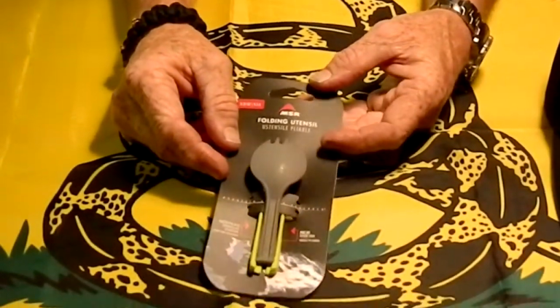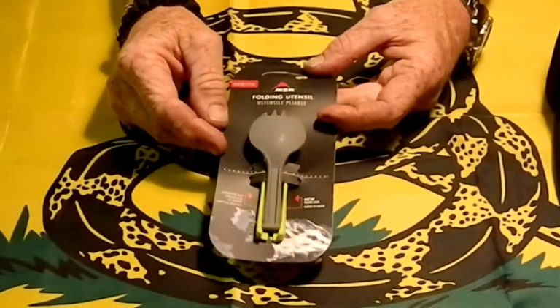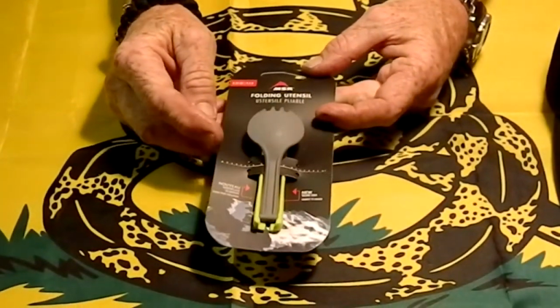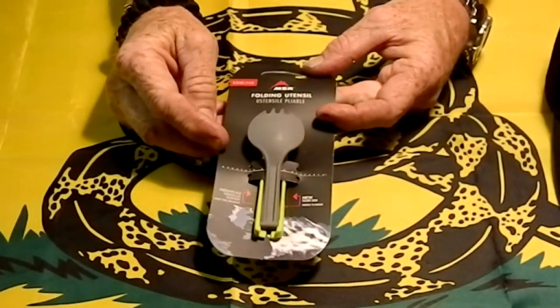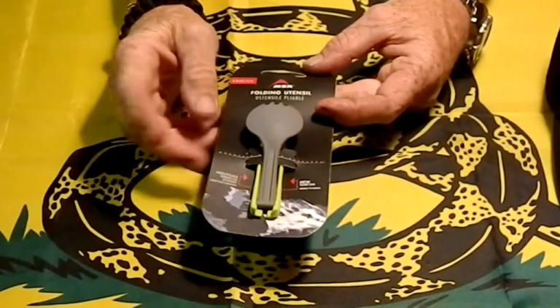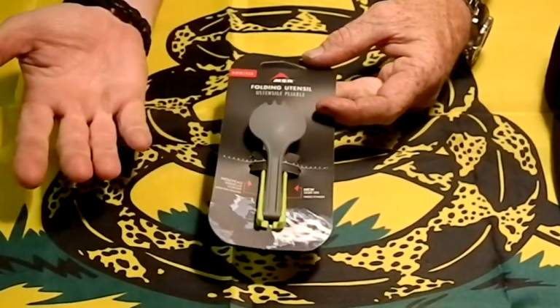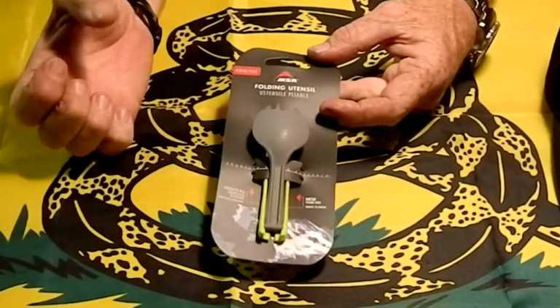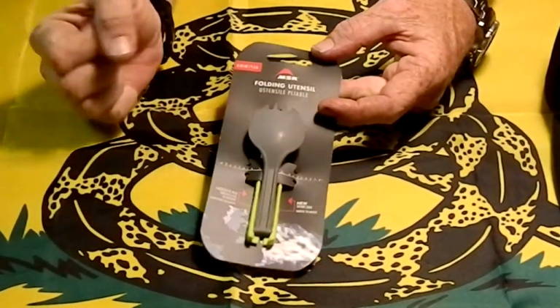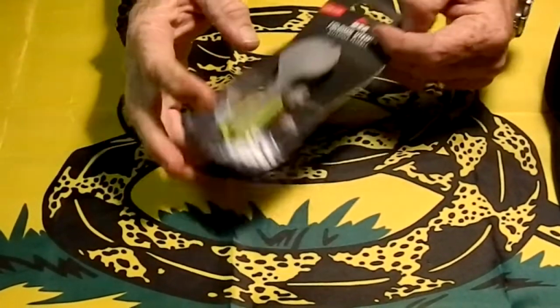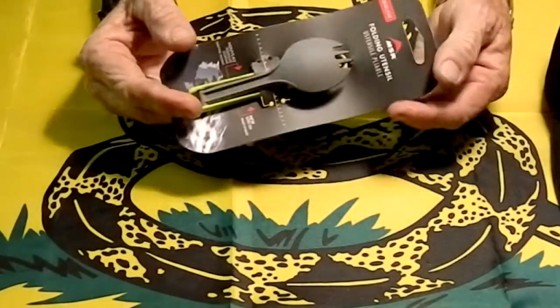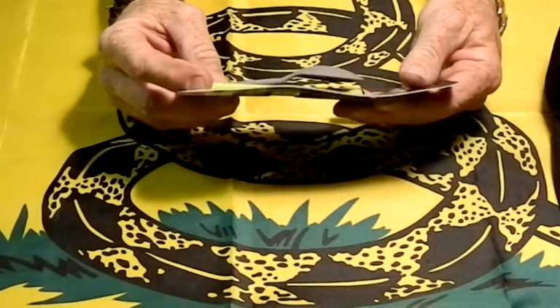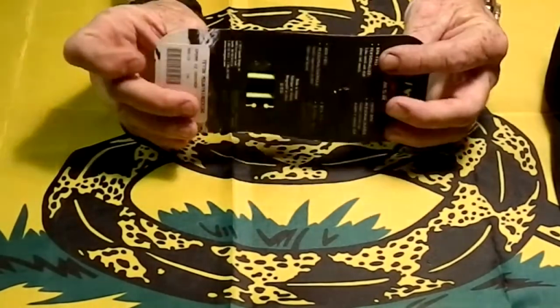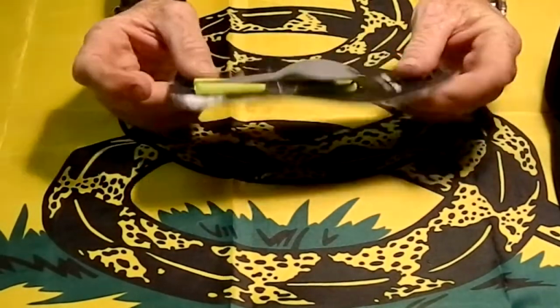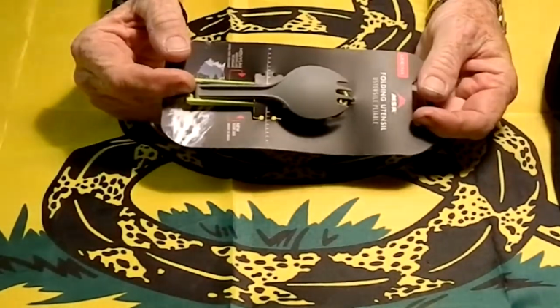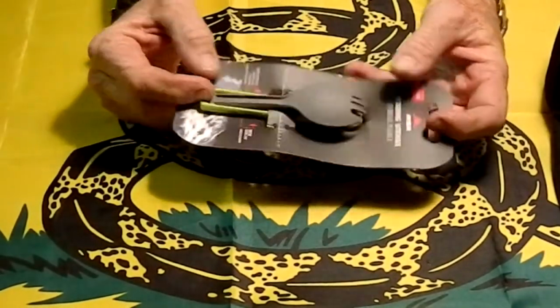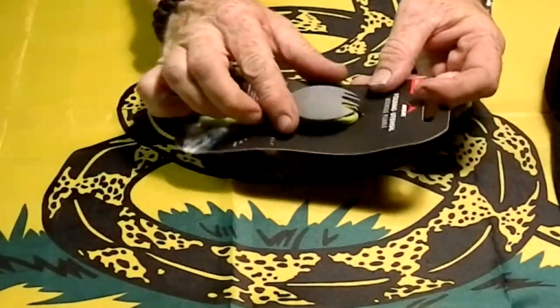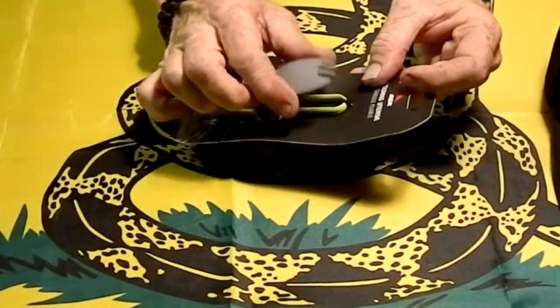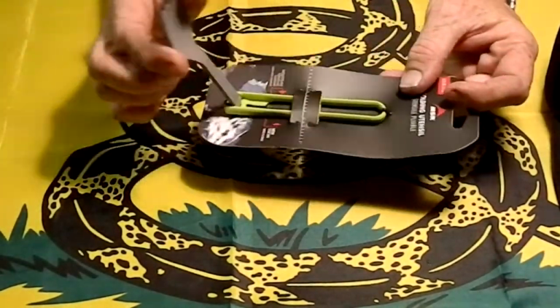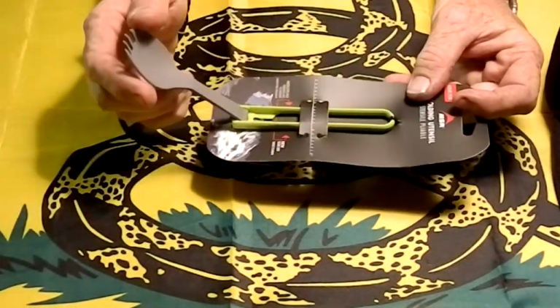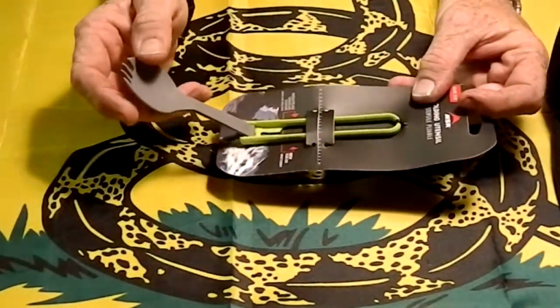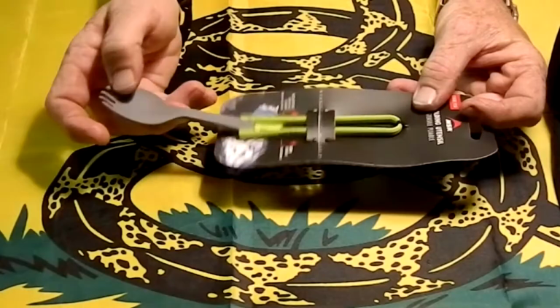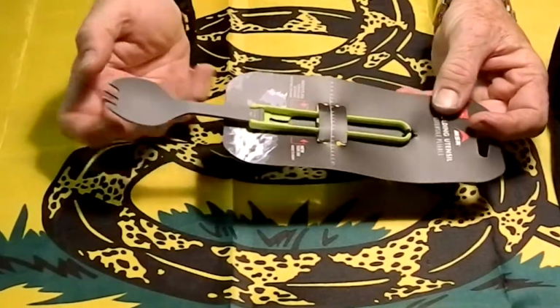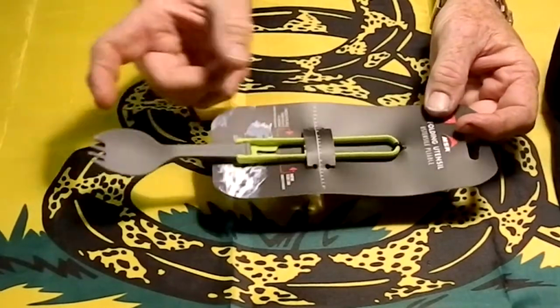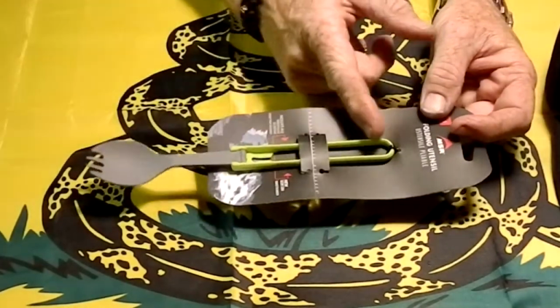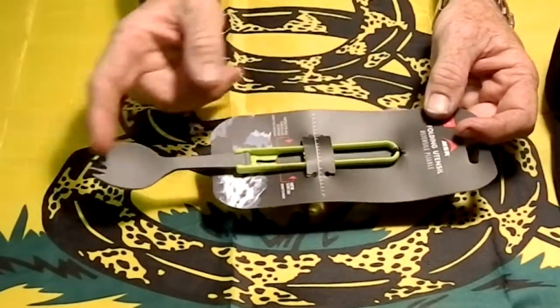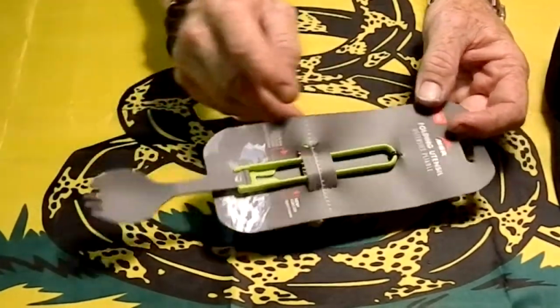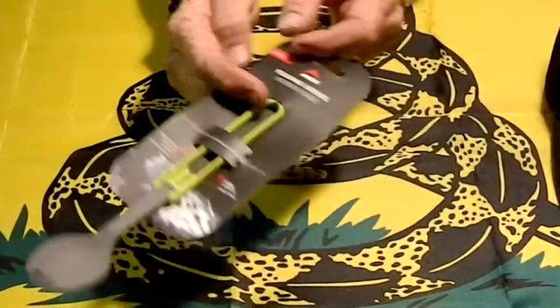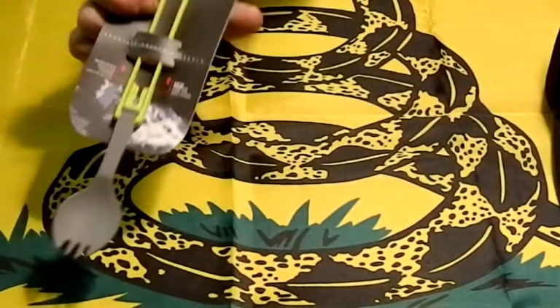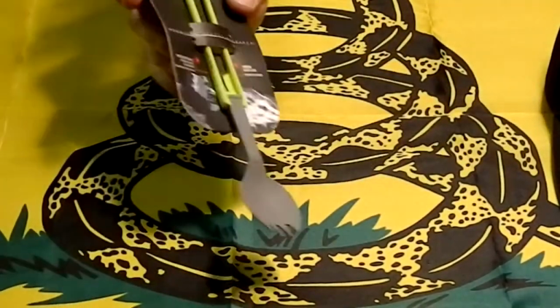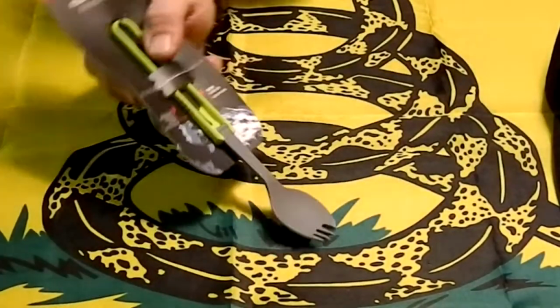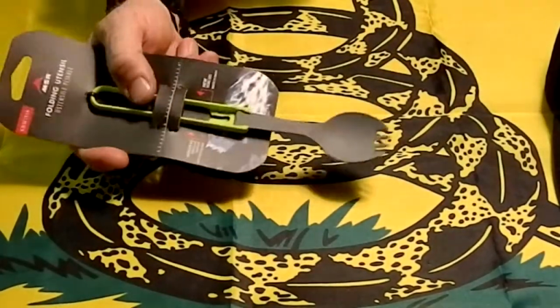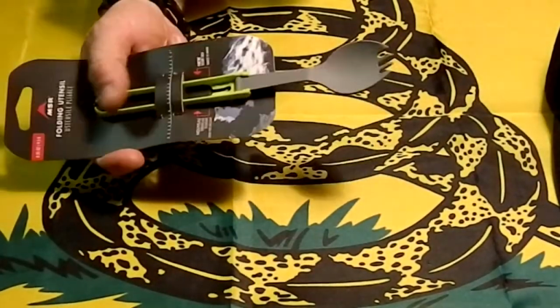This is a spork, basically. It folds up. Then you open it up, and it makes a nice long-handled spork.